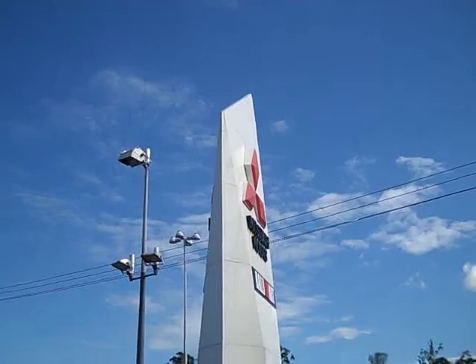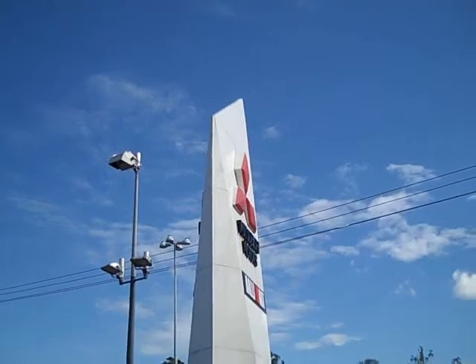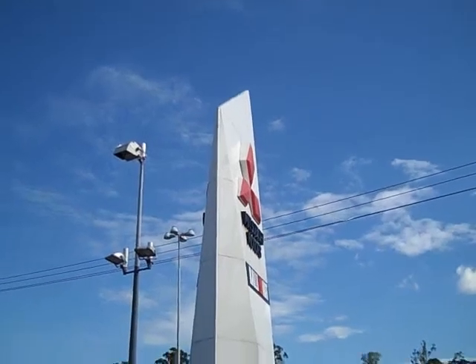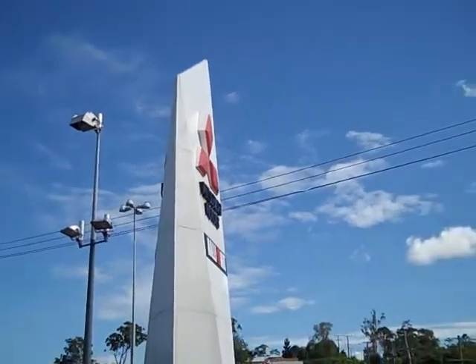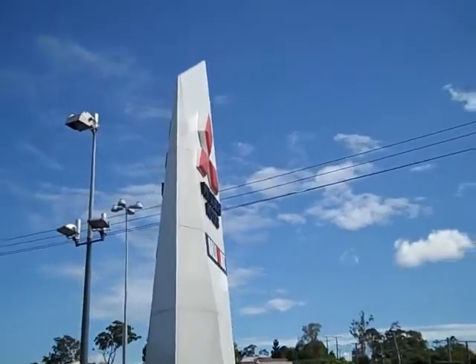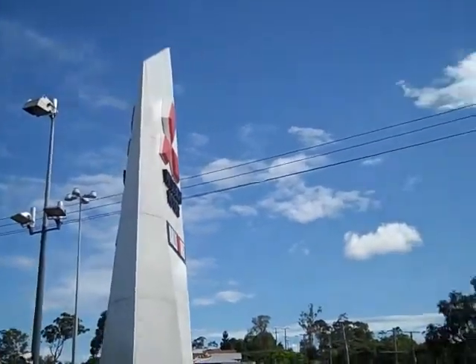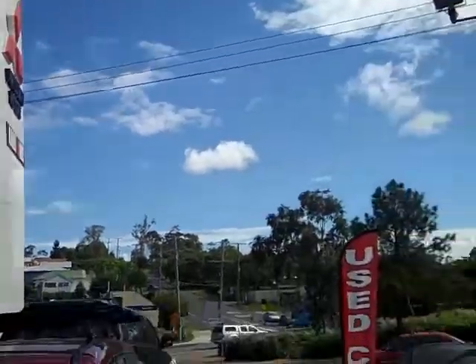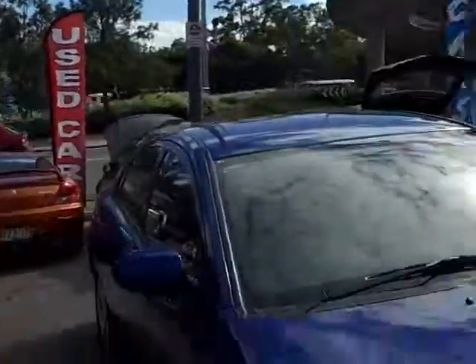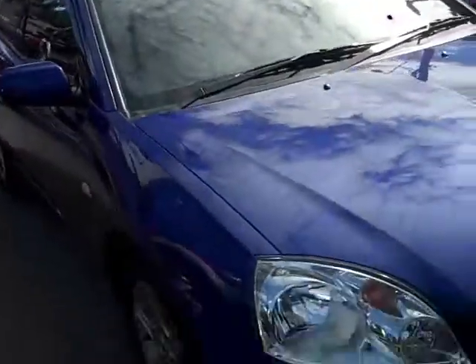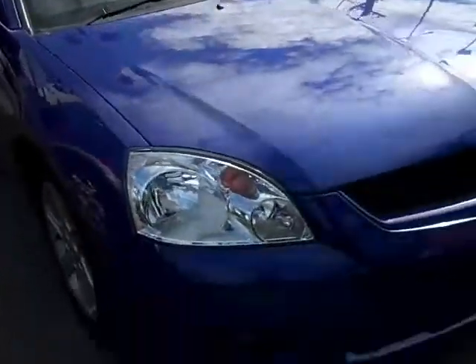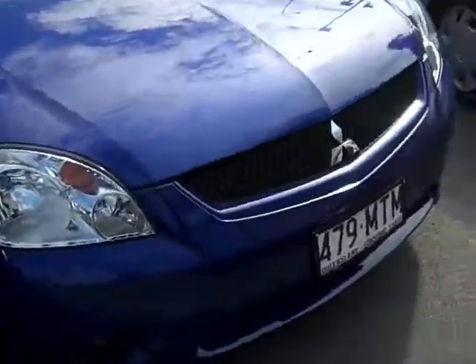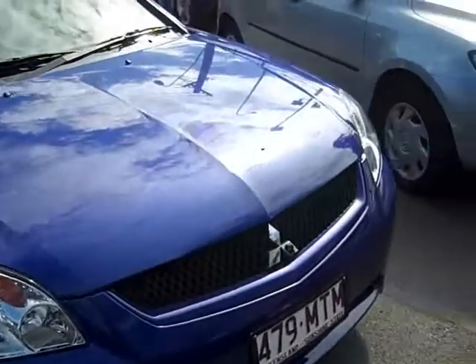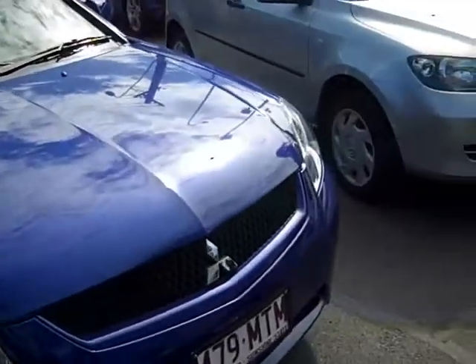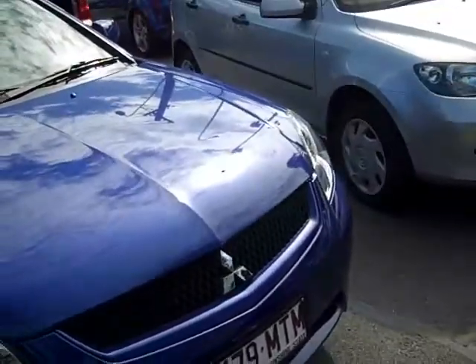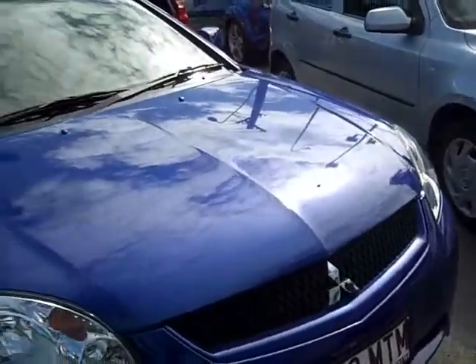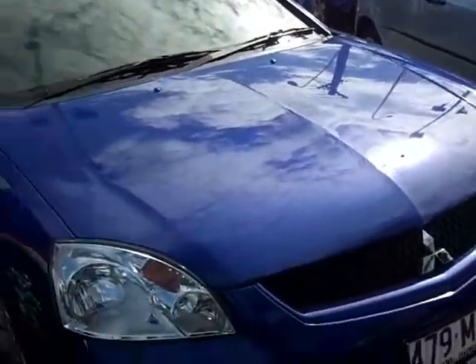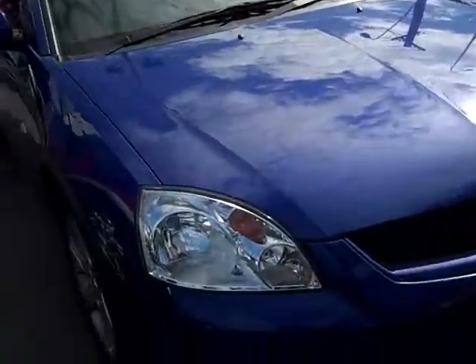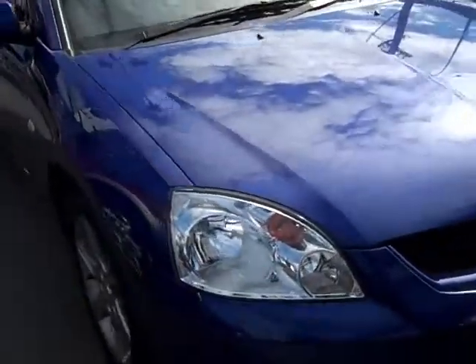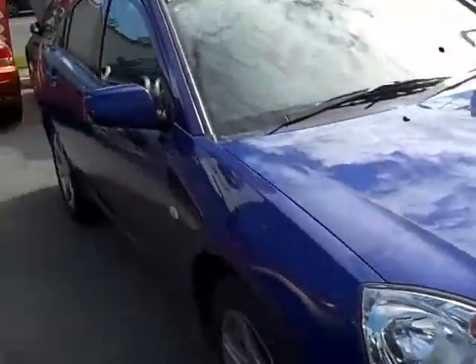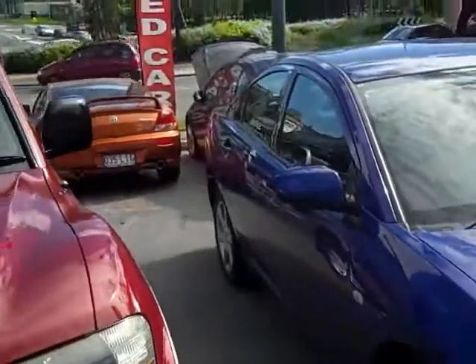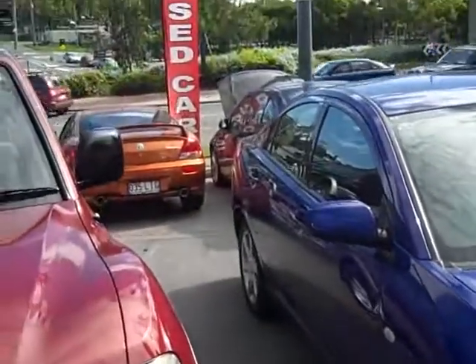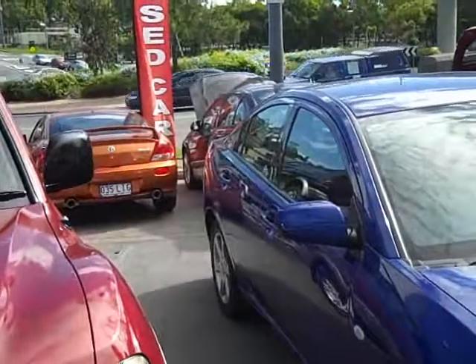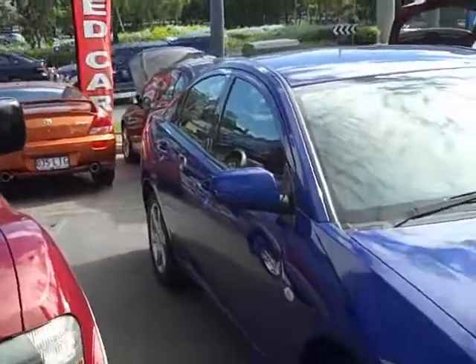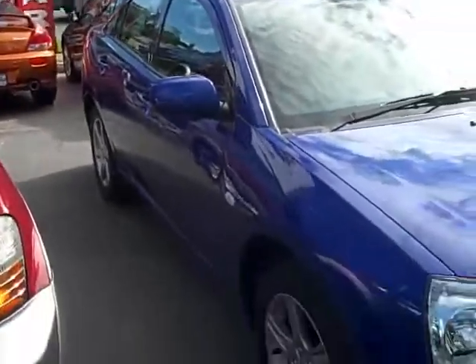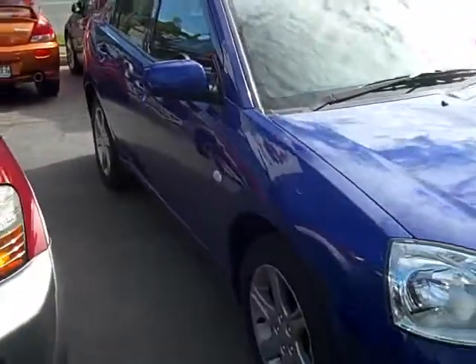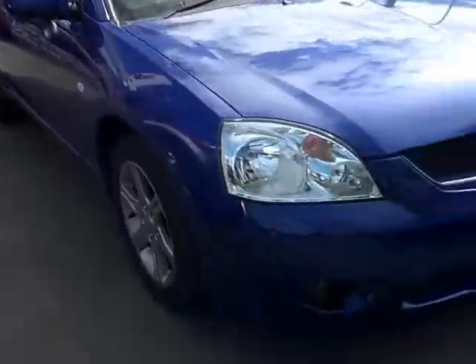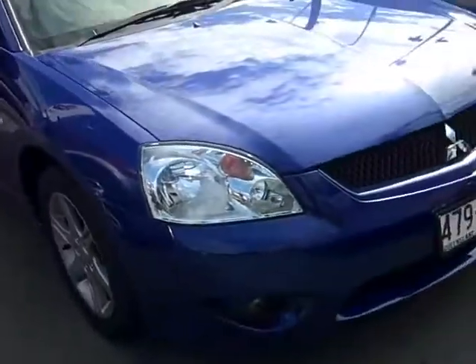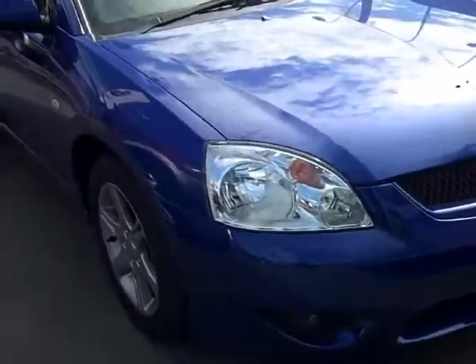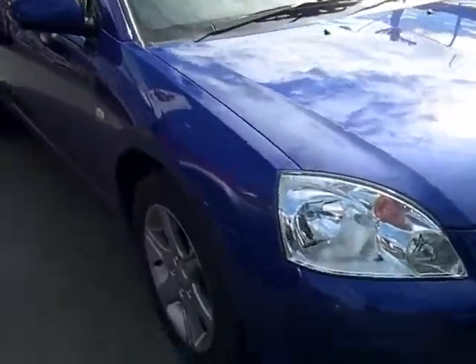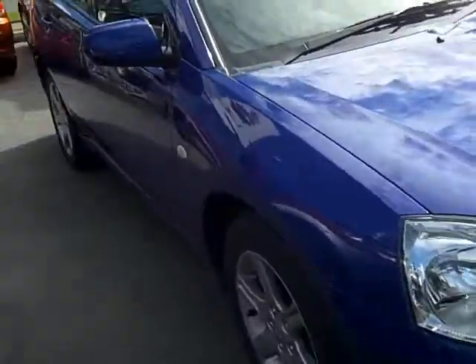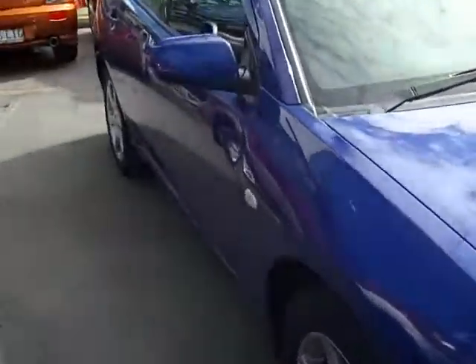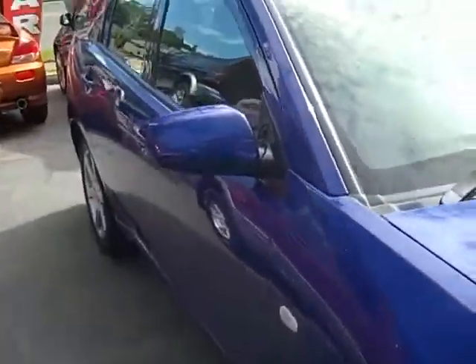Hey guys and welcome back to Longwoods this year. Here we have a 2007 380SX. This car comes equipped from the factory with a full sports body kit and alloy wheels.